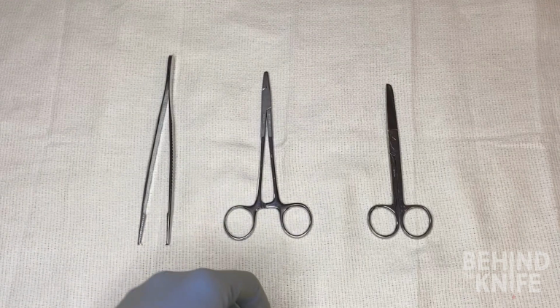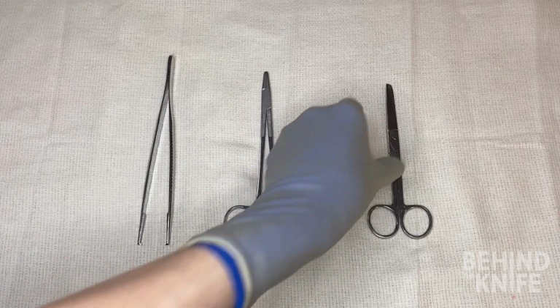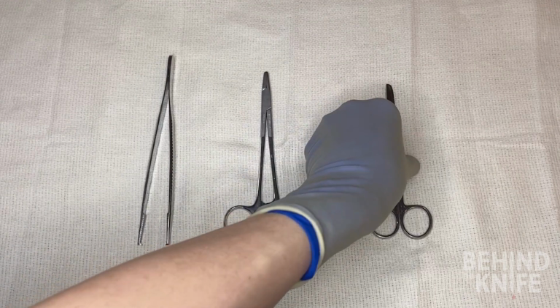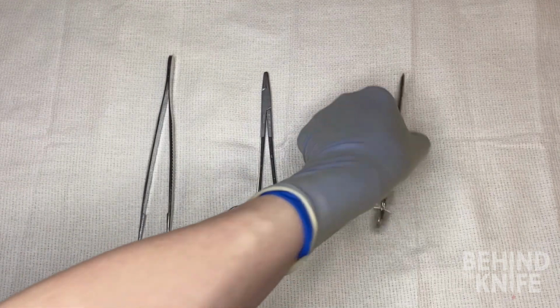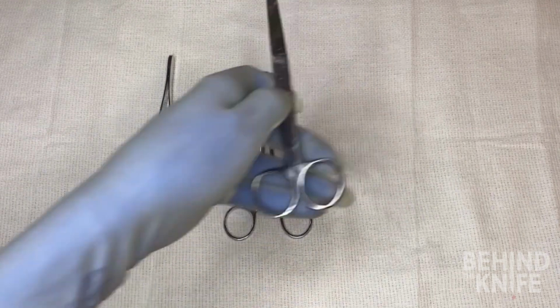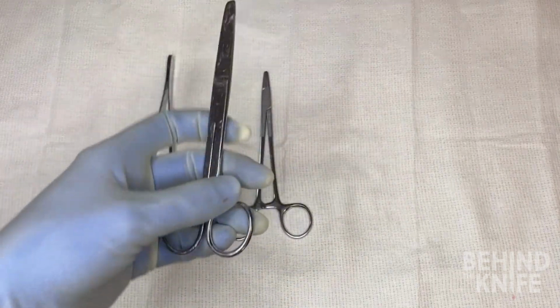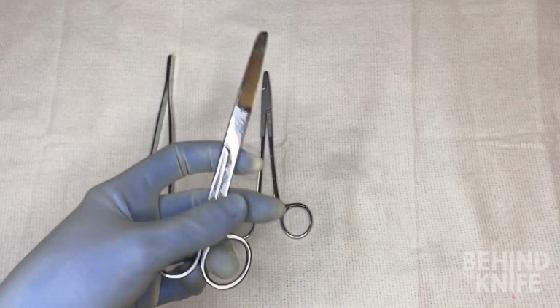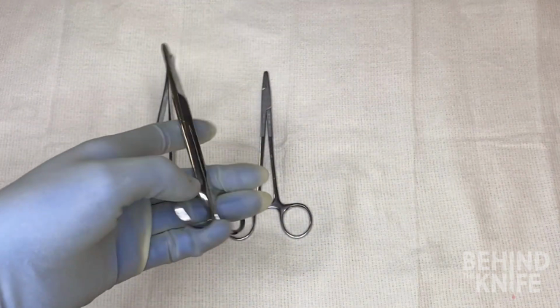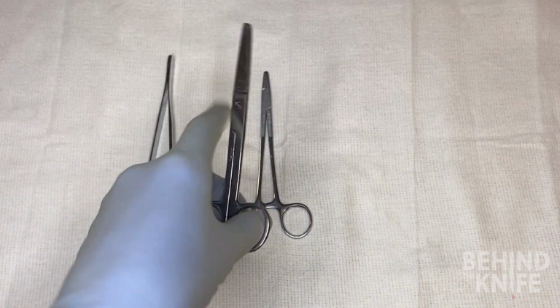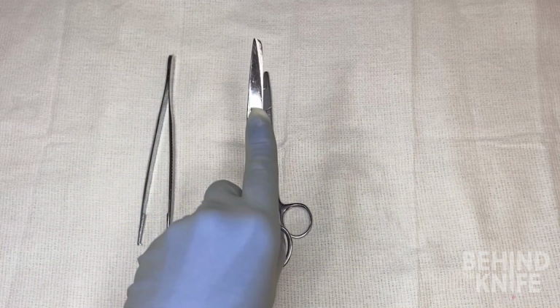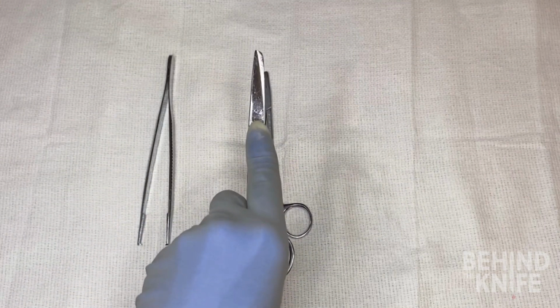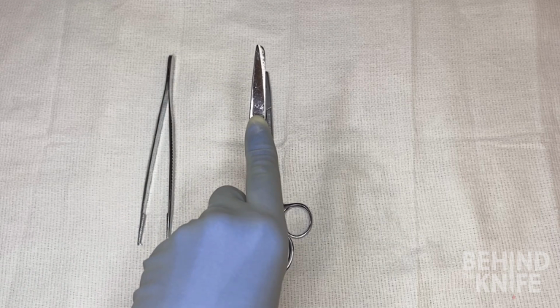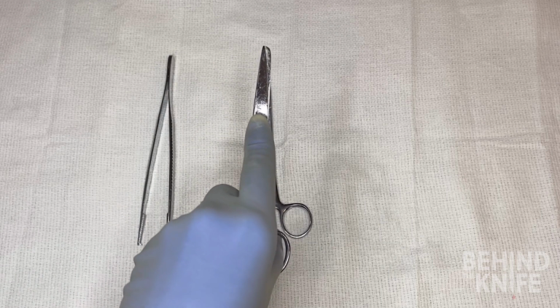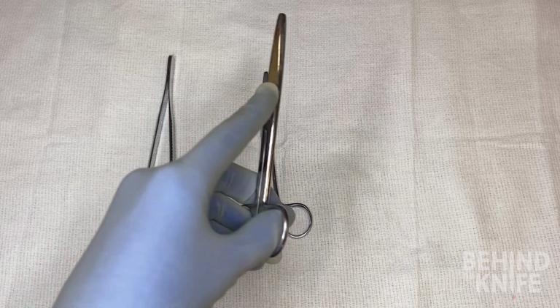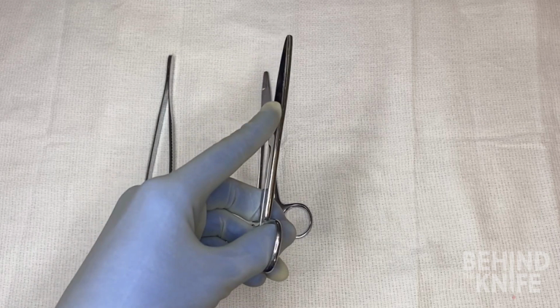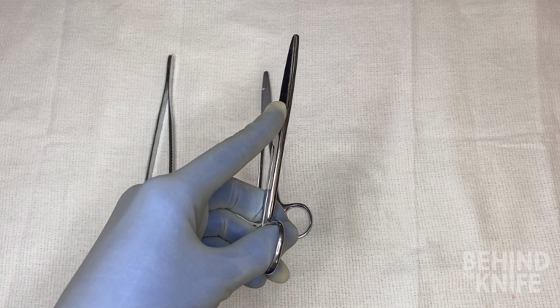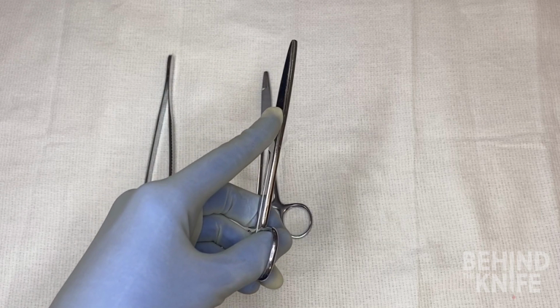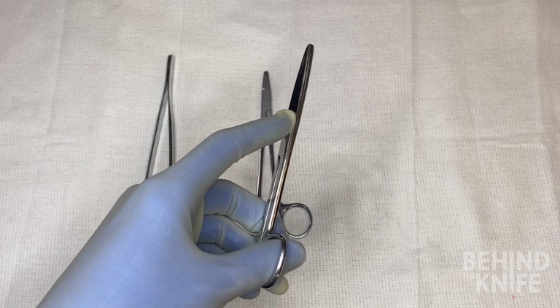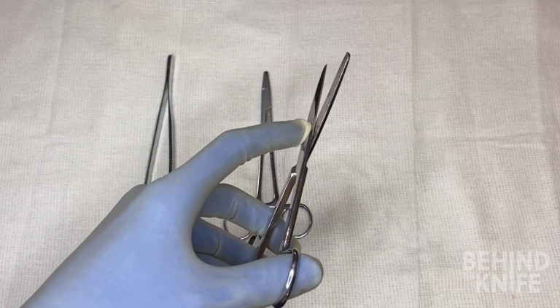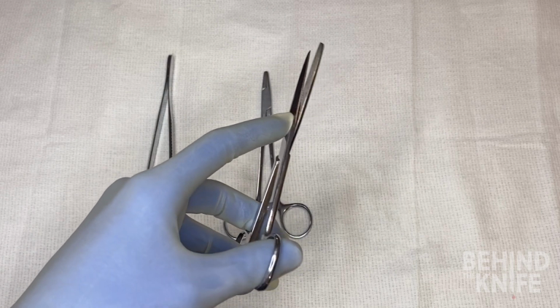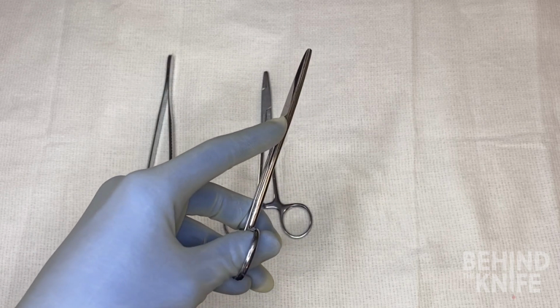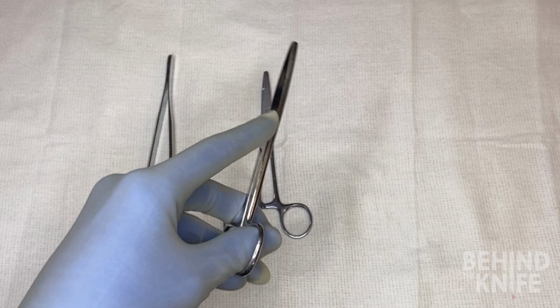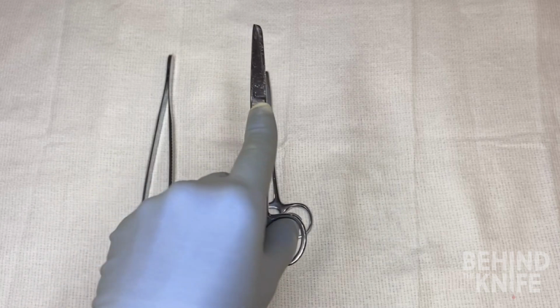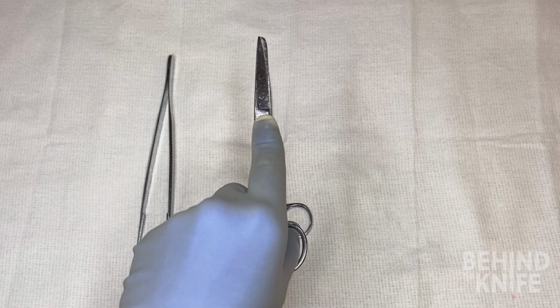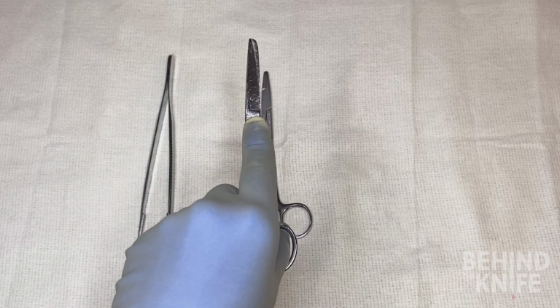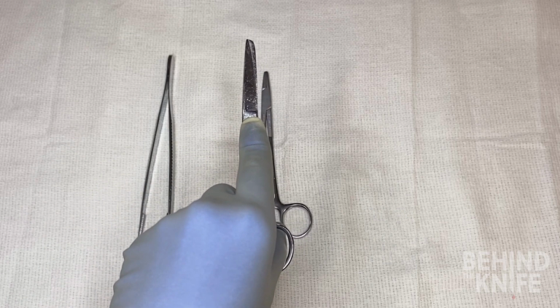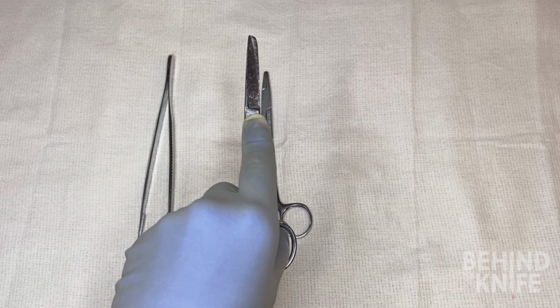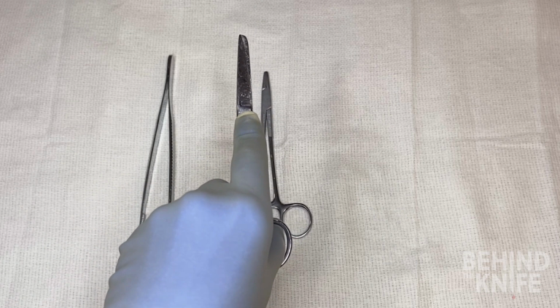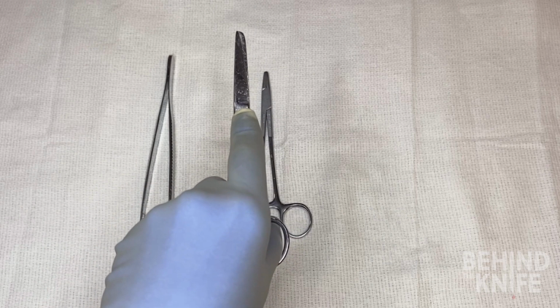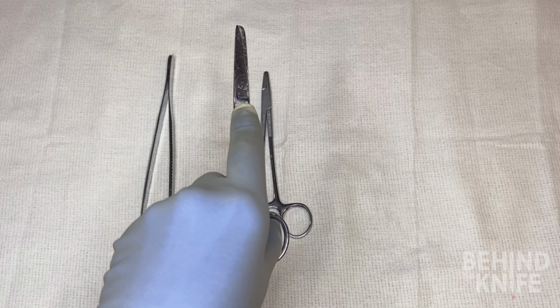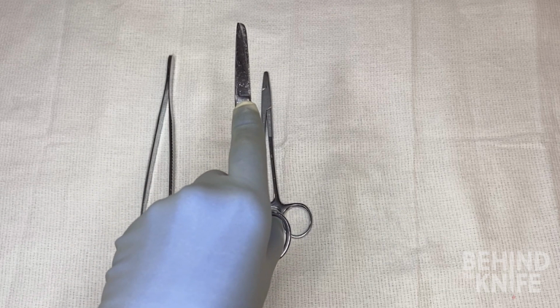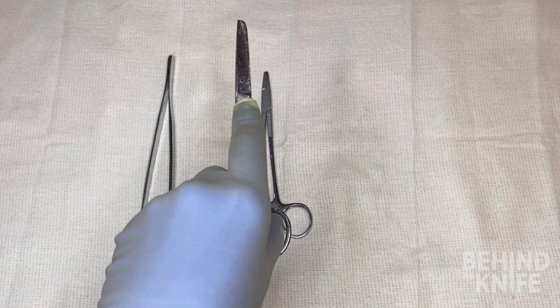Right-handed scissors can be used in your left hand, but will just need to be held in a different way. You'll generally need to hold the scissors at an angle in order to allow them to cut. Once you've gotten the hang of this, there's a good way to use them when it comes to cutting suture.